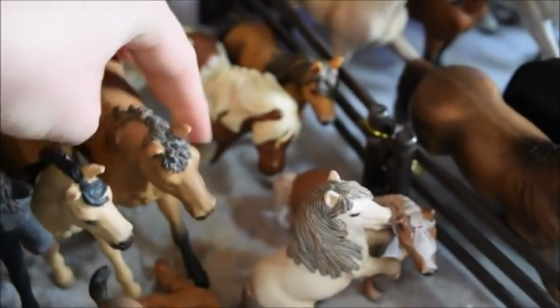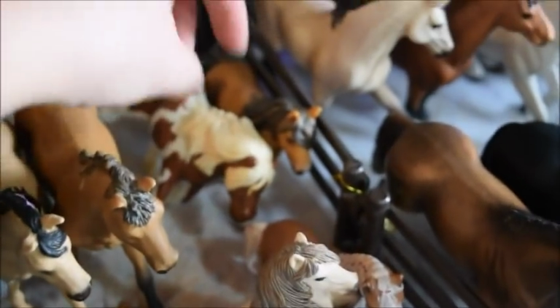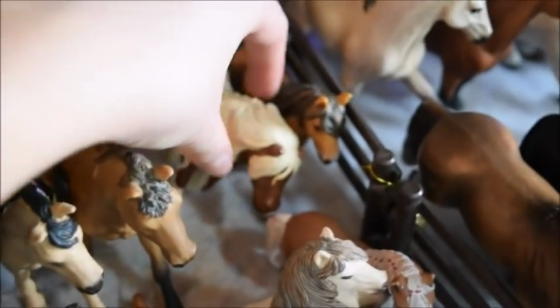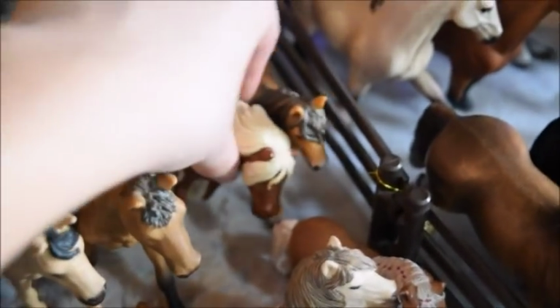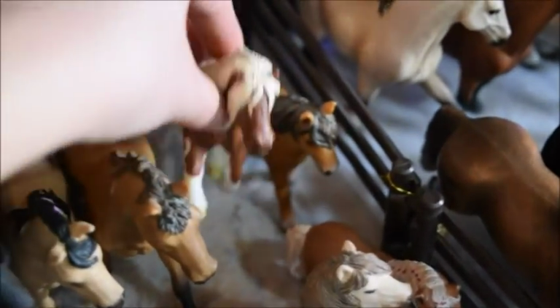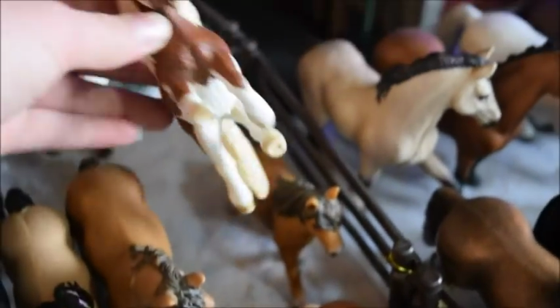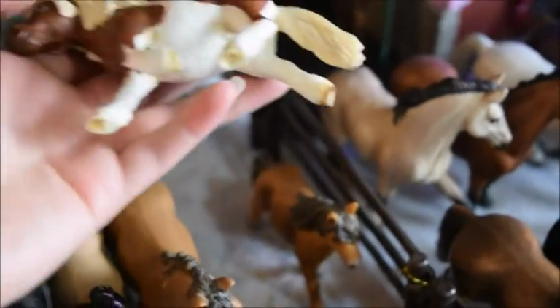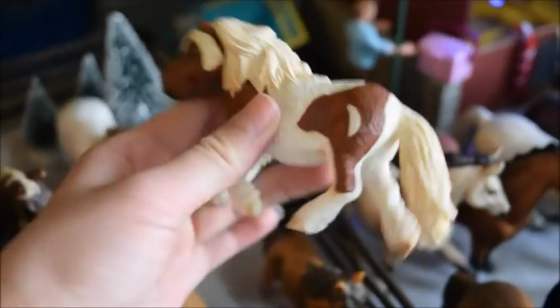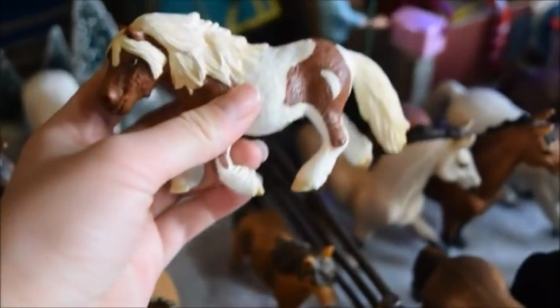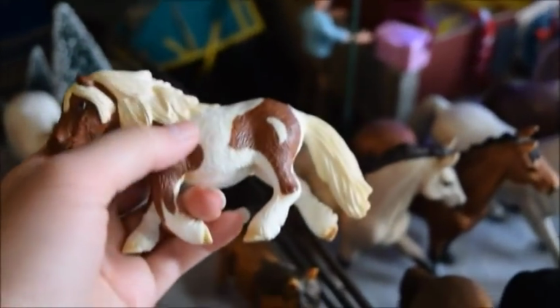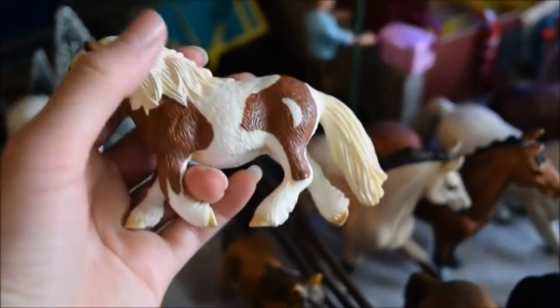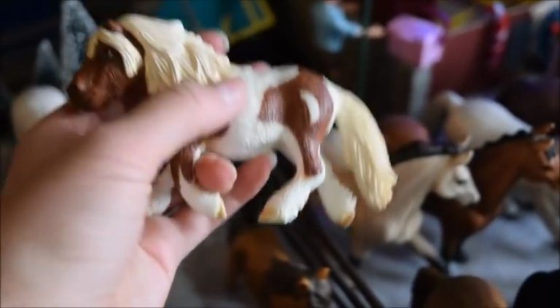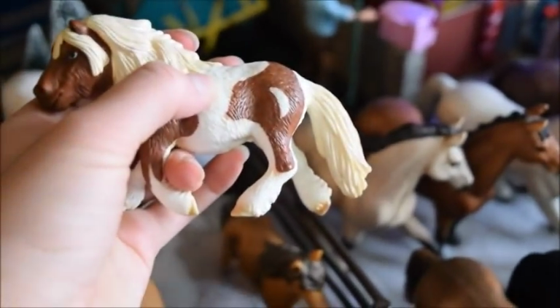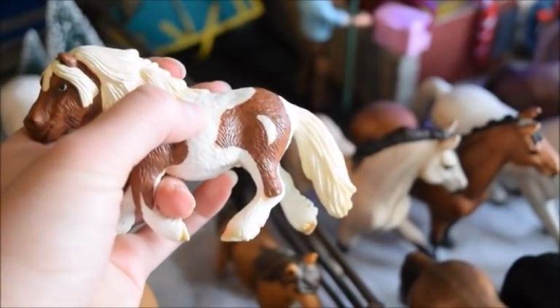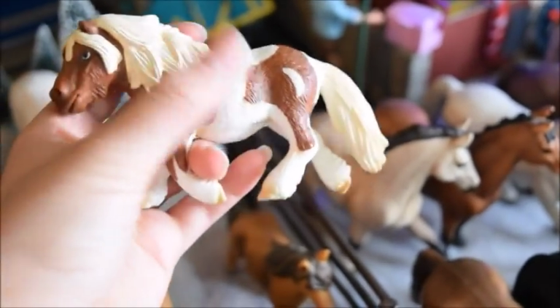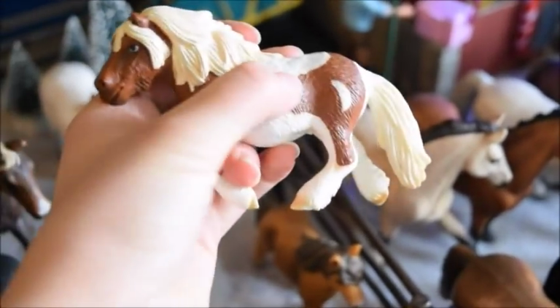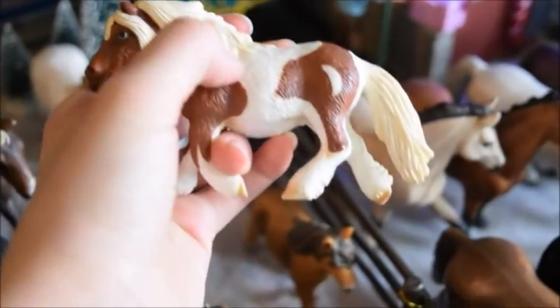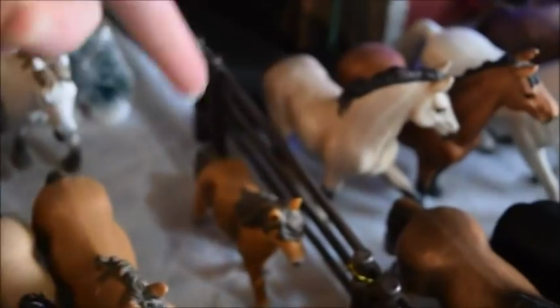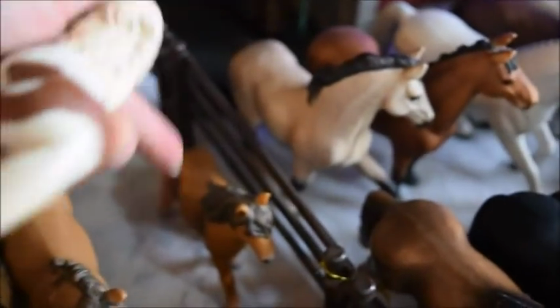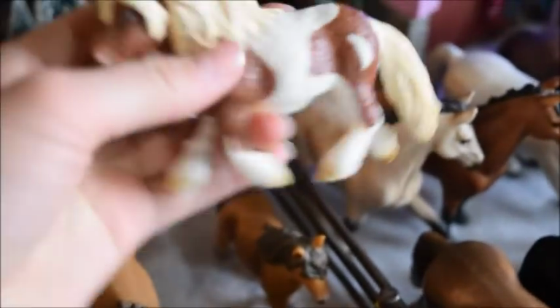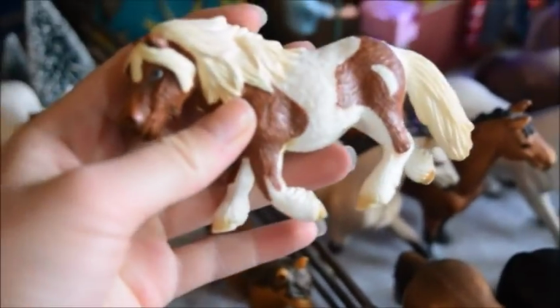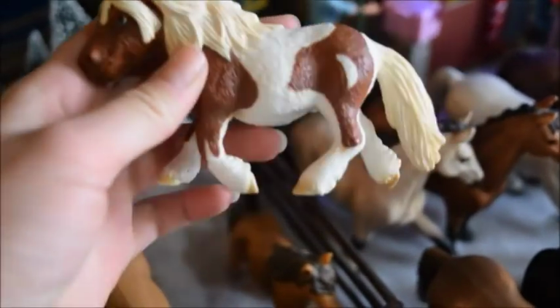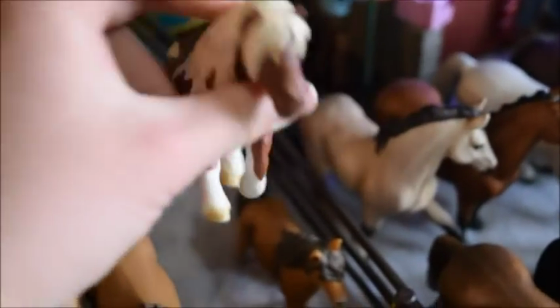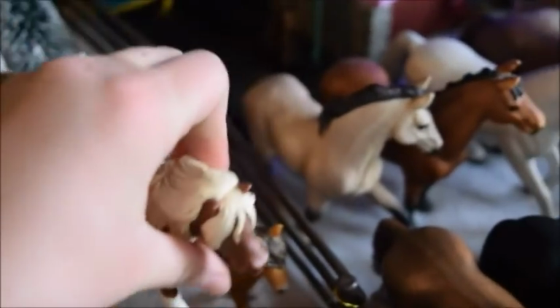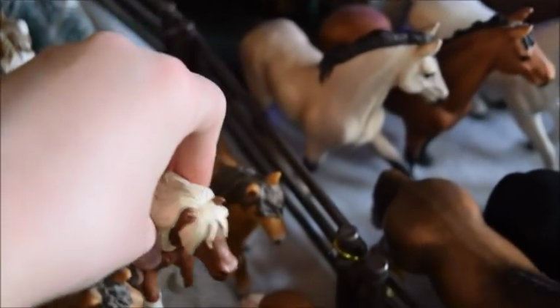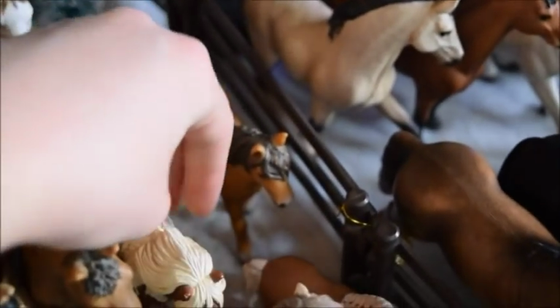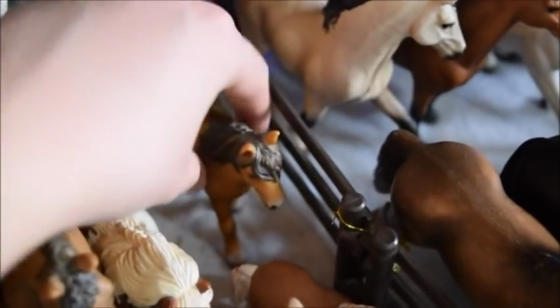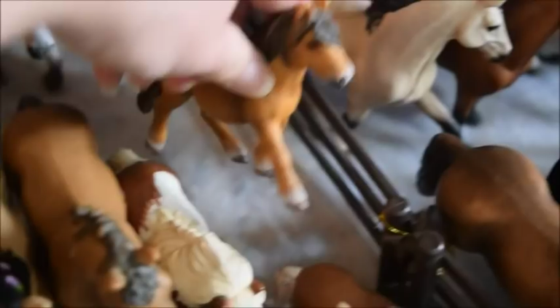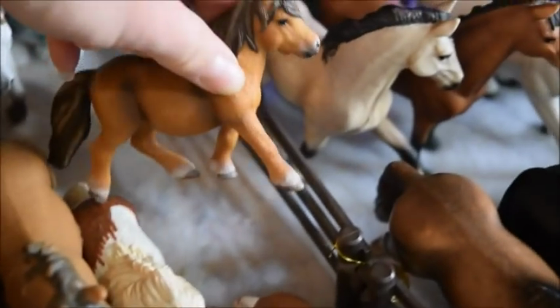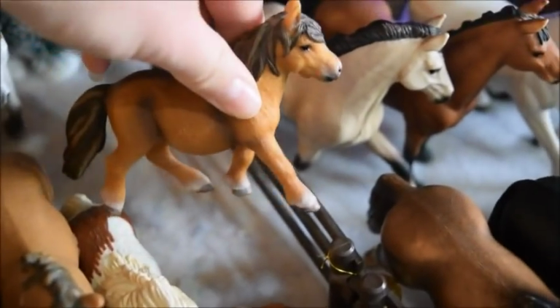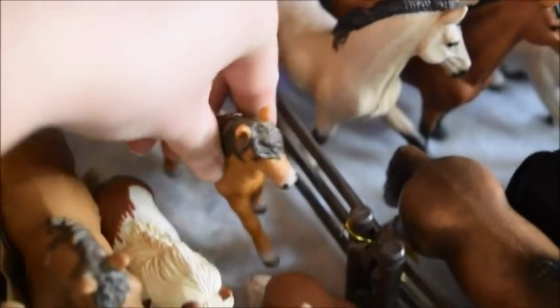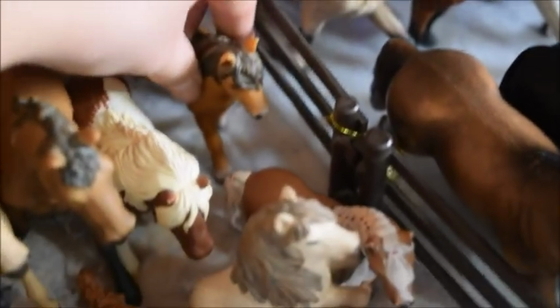And here we have our little ponies. So this is Panky — actually, that's Pokey, and she's a Shetland pony mare. And Pokey as well is a Shetland pony mare.